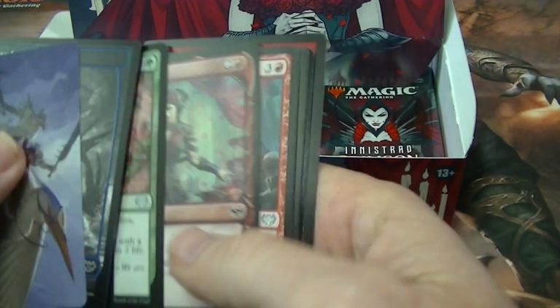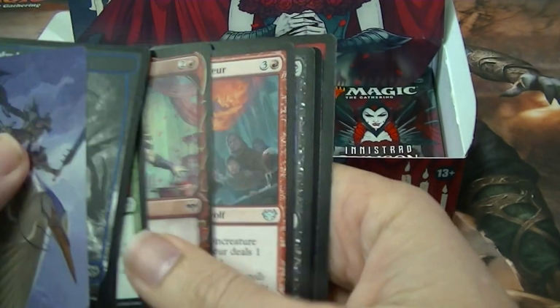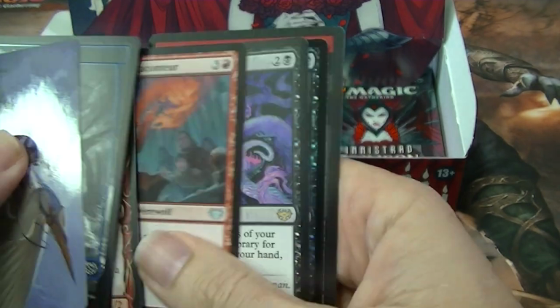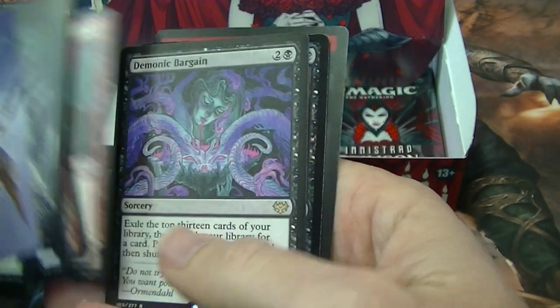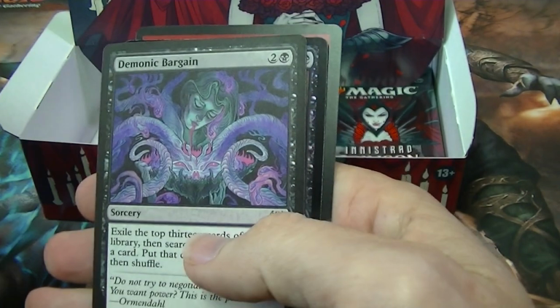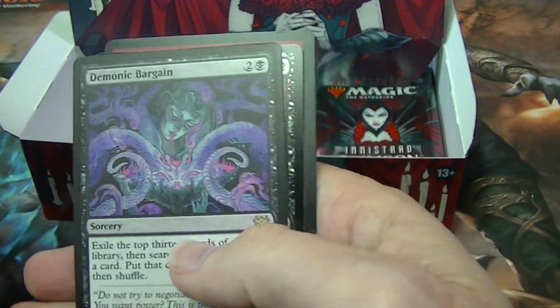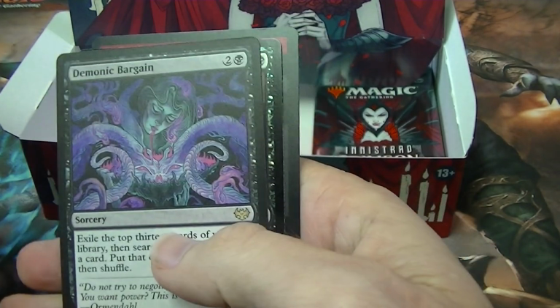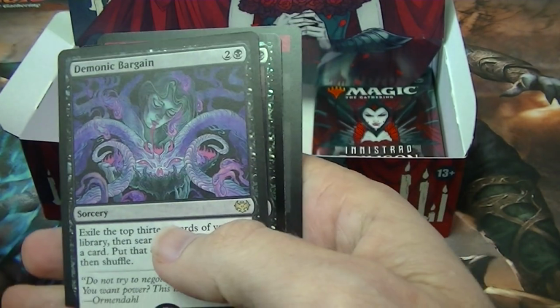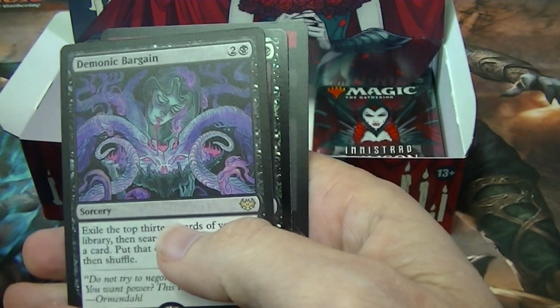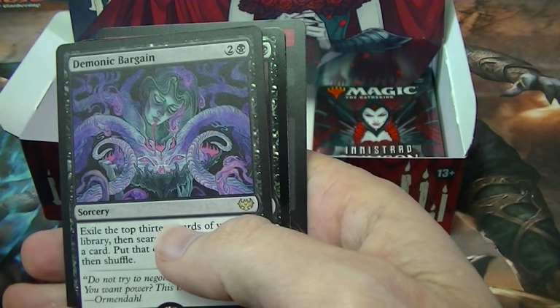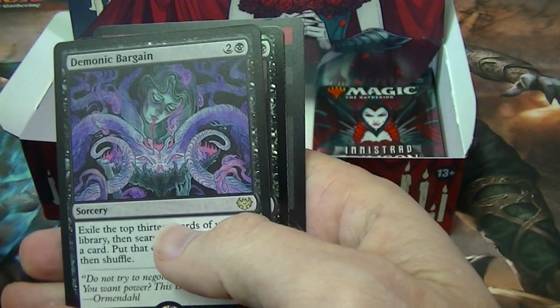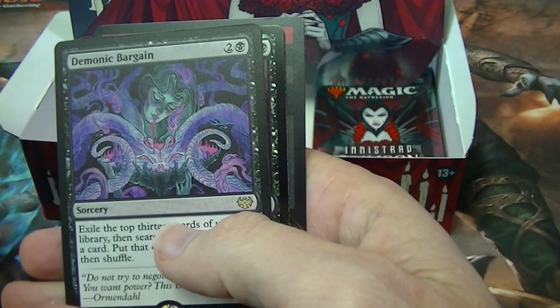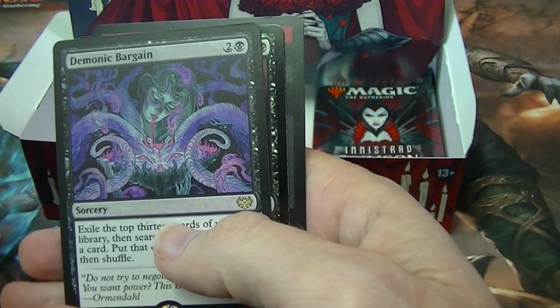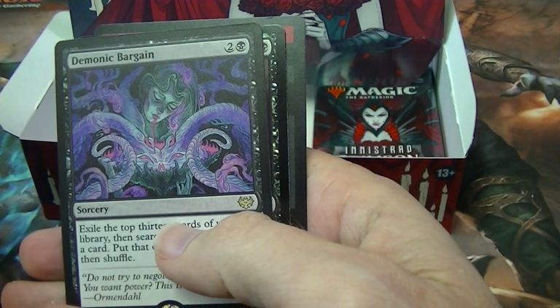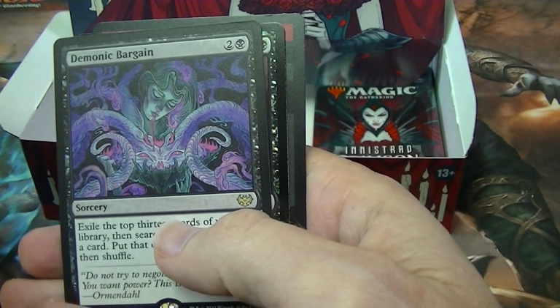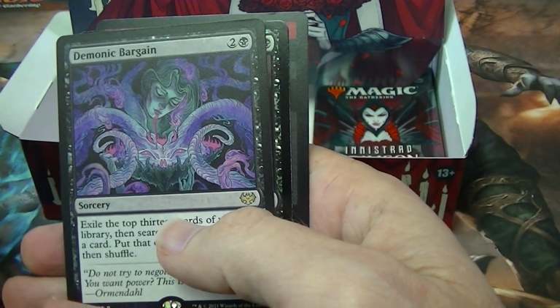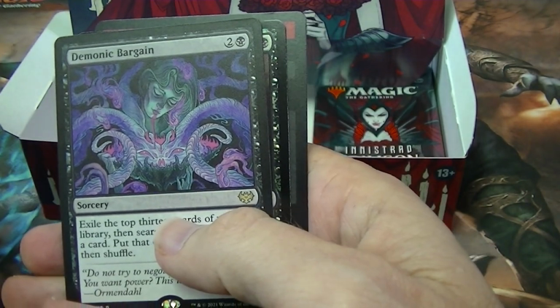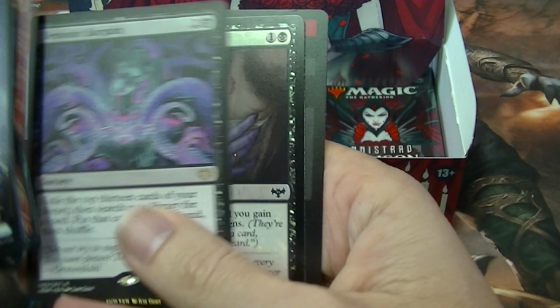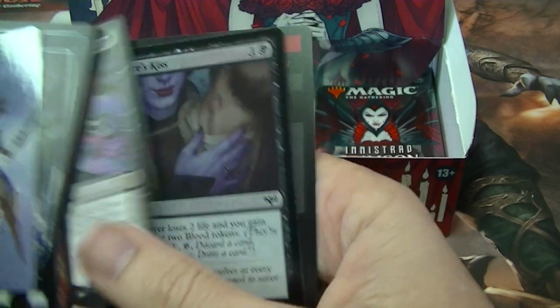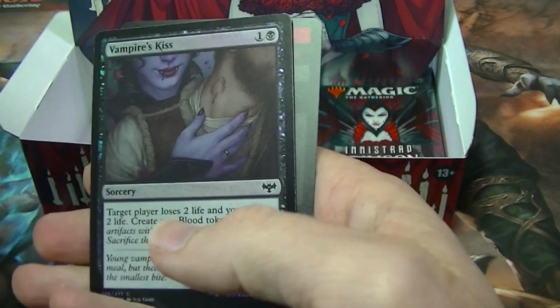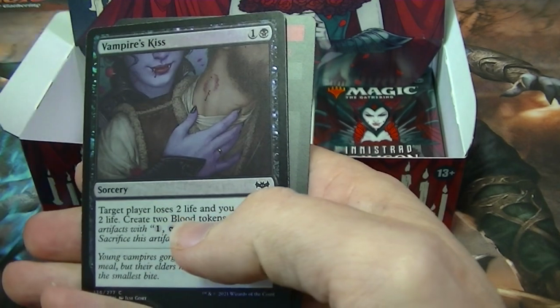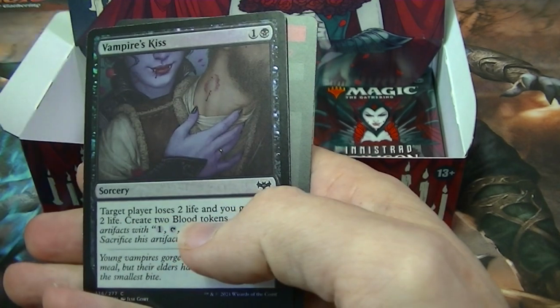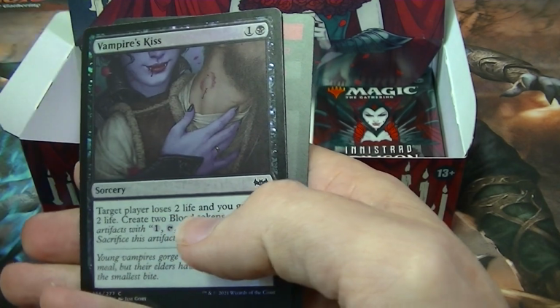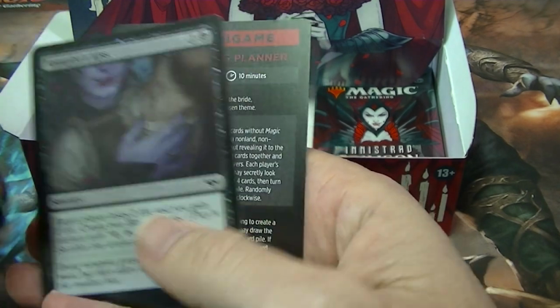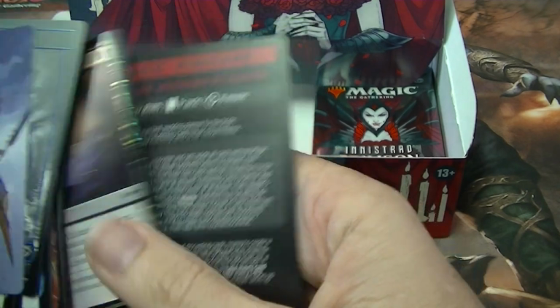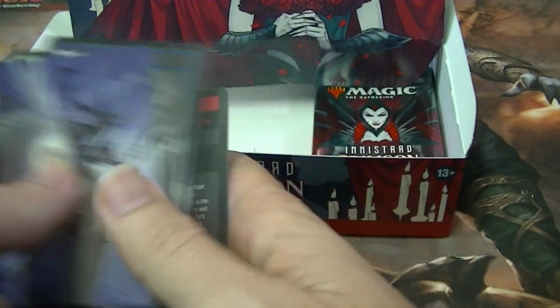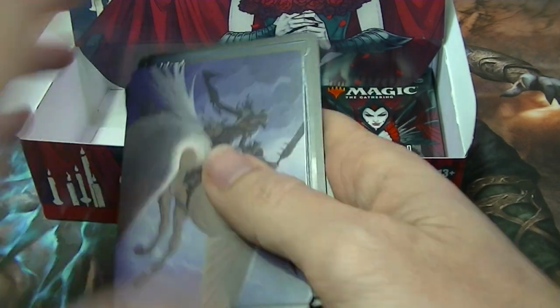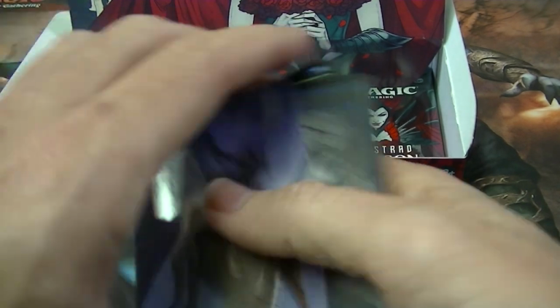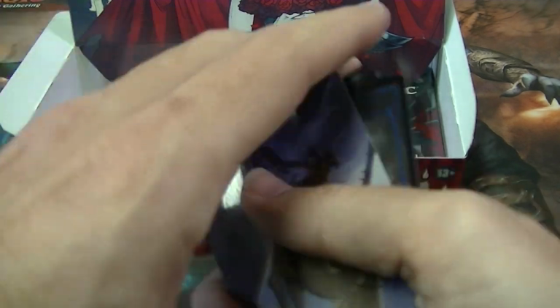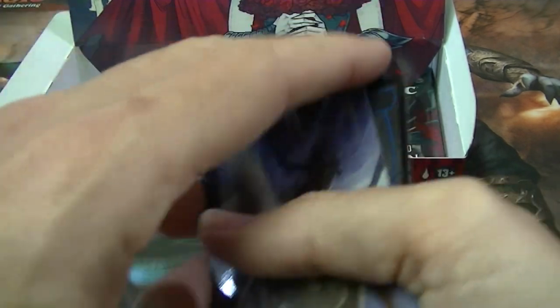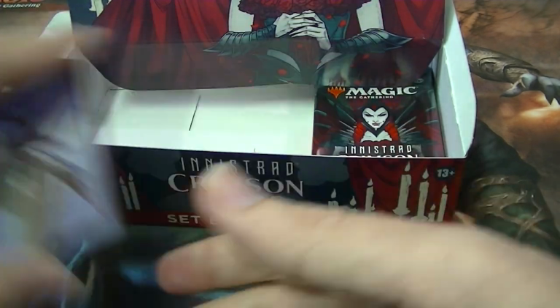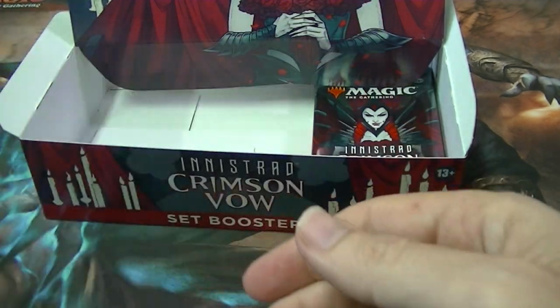We've got Demonic Bargain and a foil common.